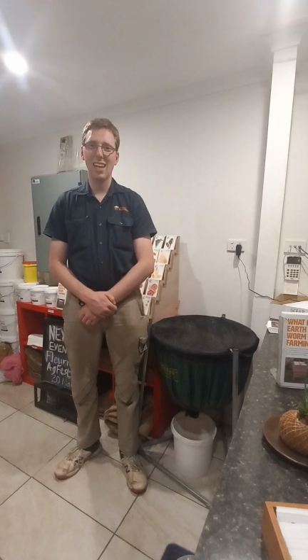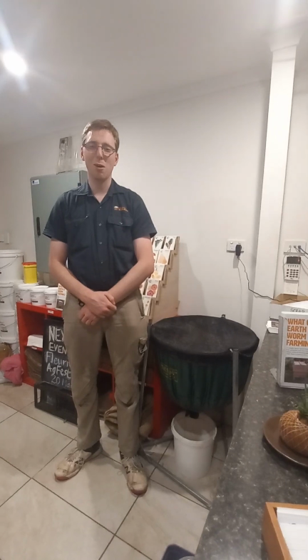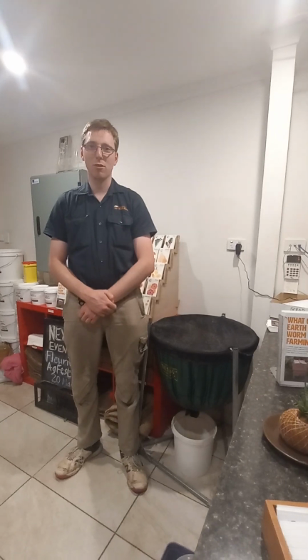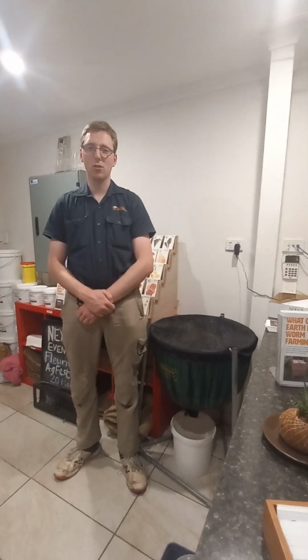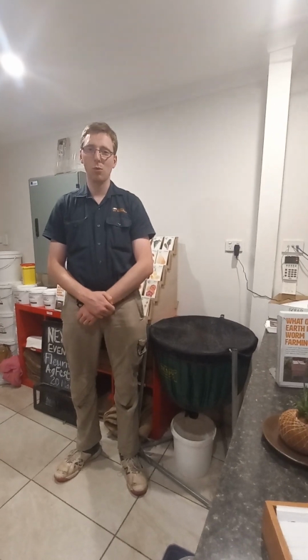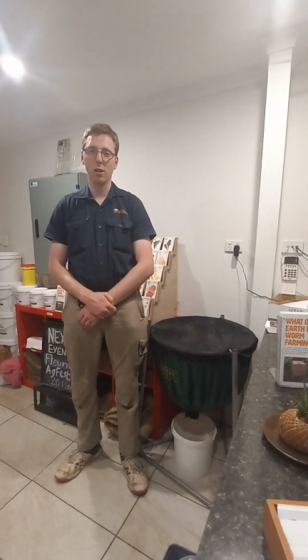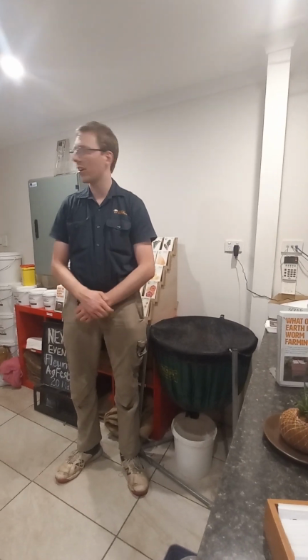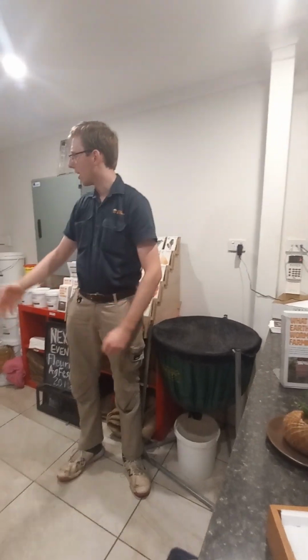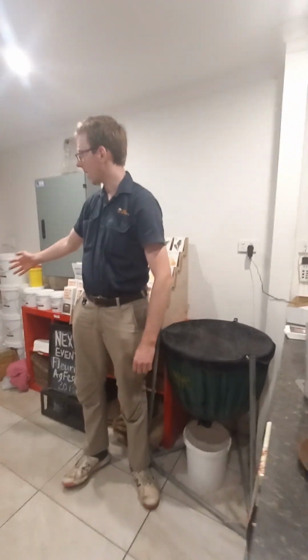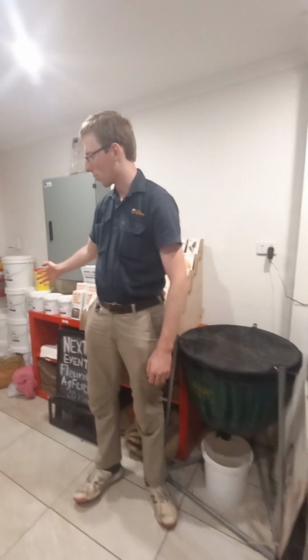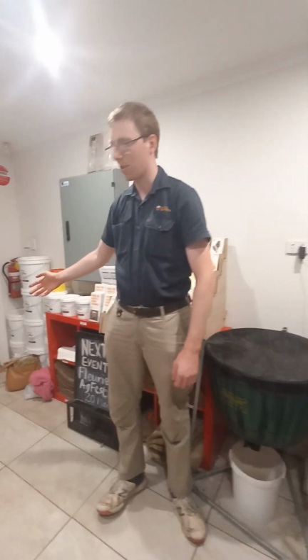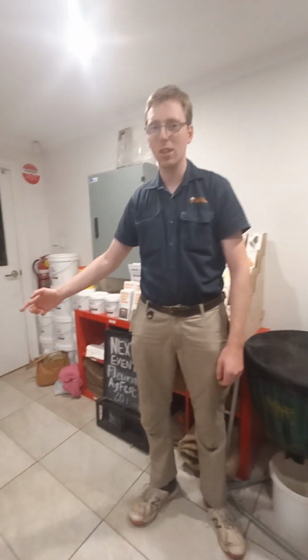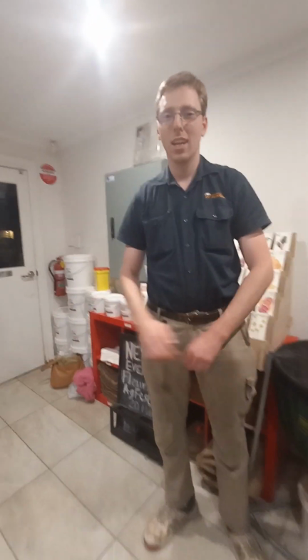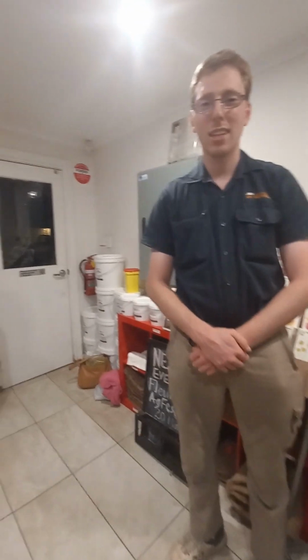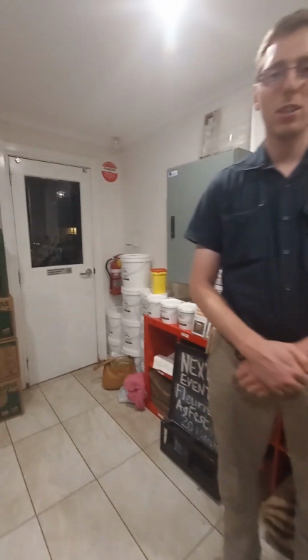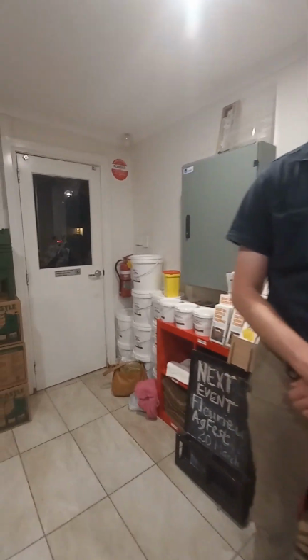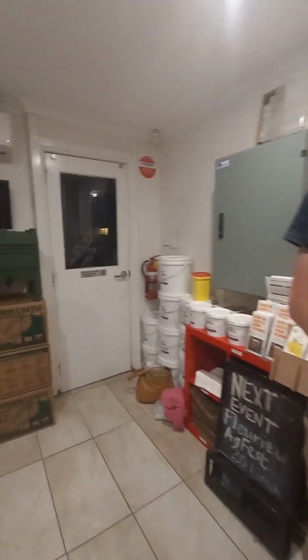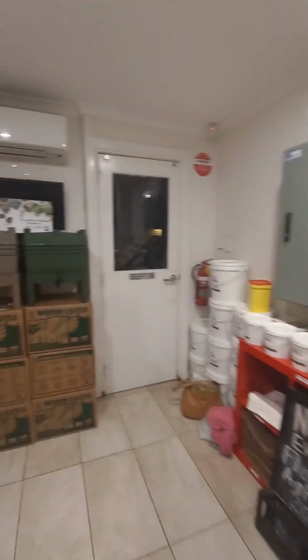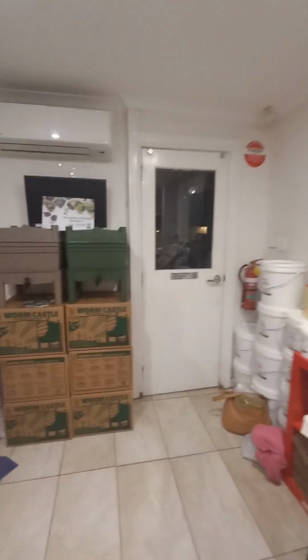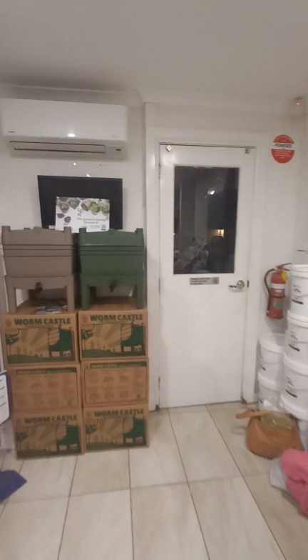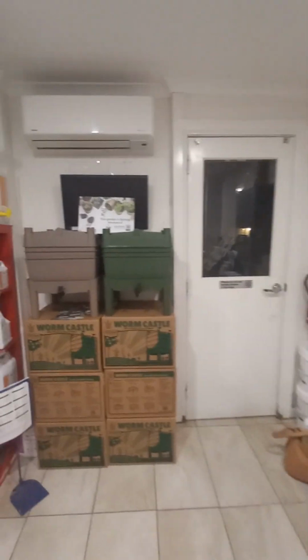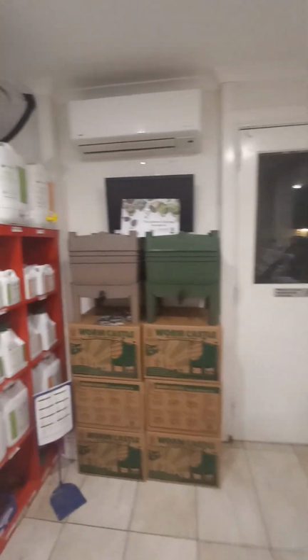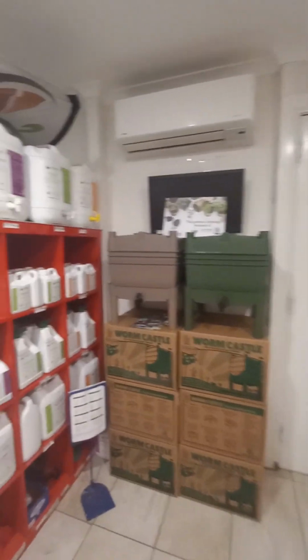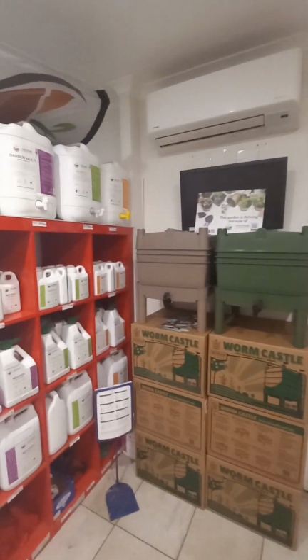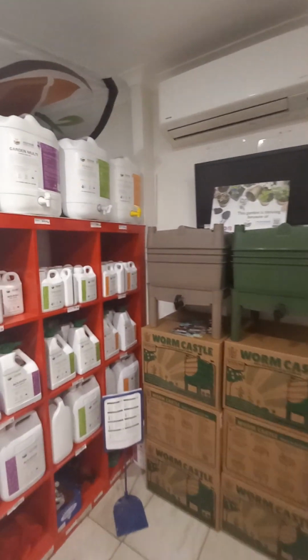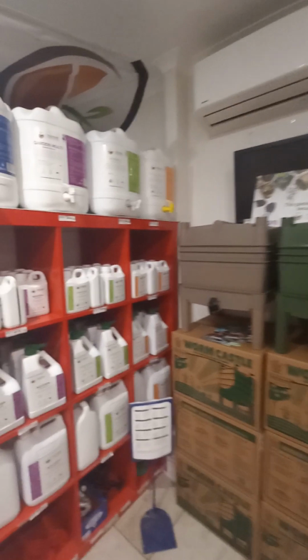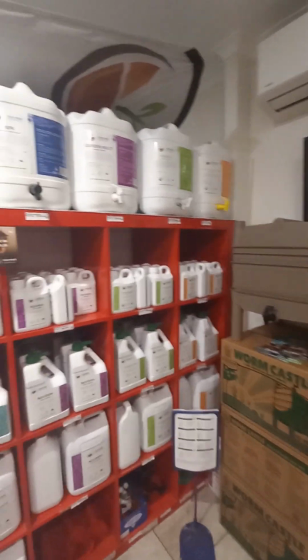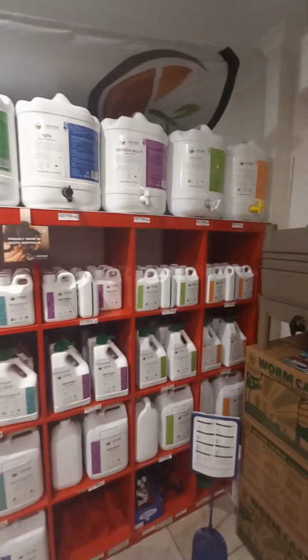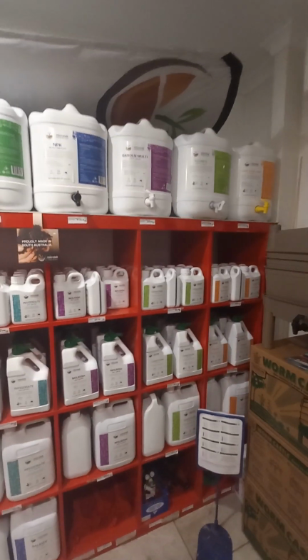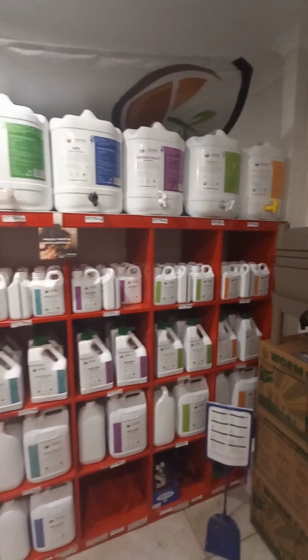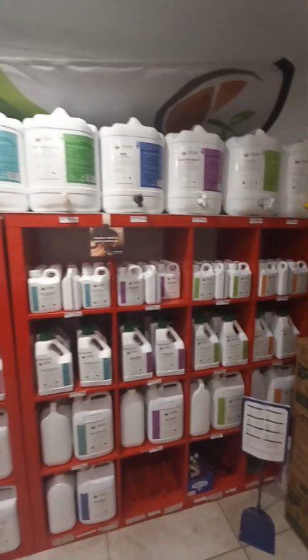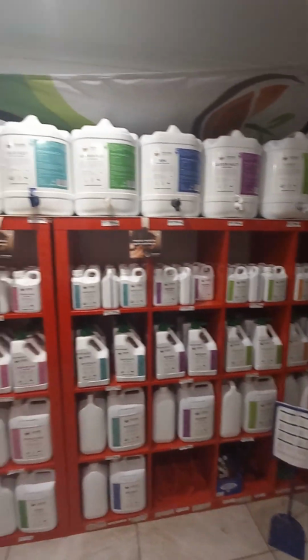Hello, I'm Peter from the Australian Worm Firm here at our garden store in Smithfield, and today we're going to be discussing one of the elements of the different worm liquids. Today's worm liquid is worm juice.